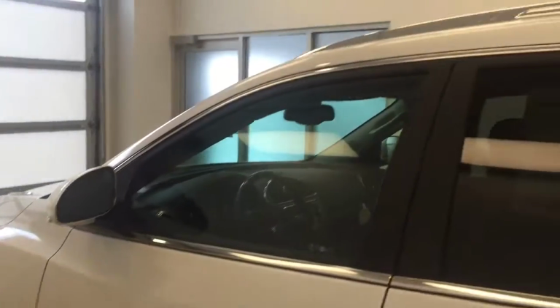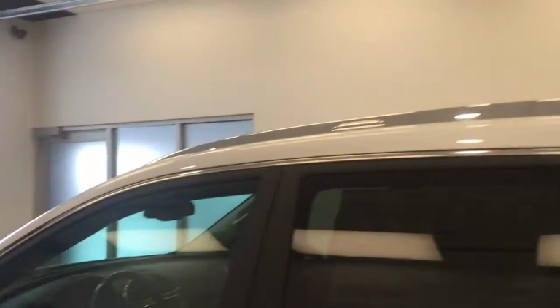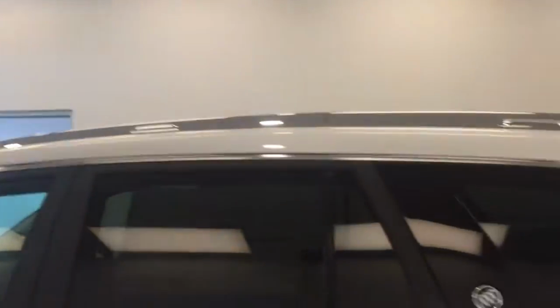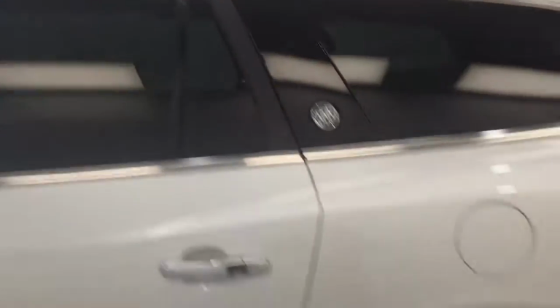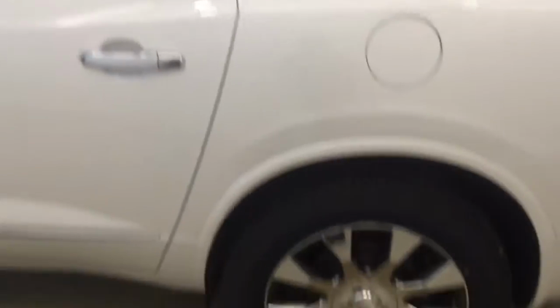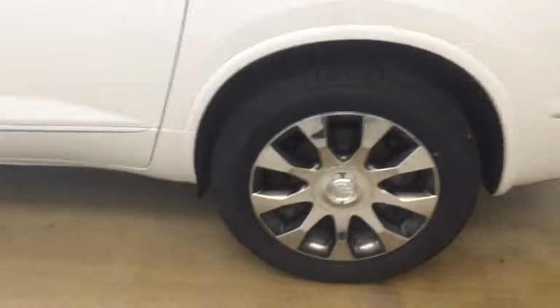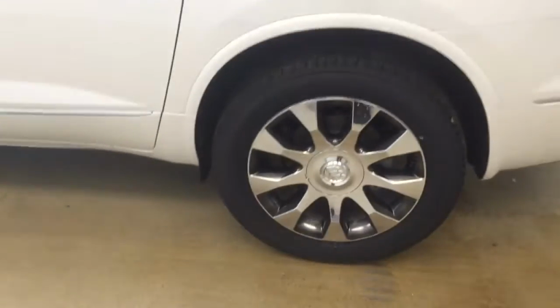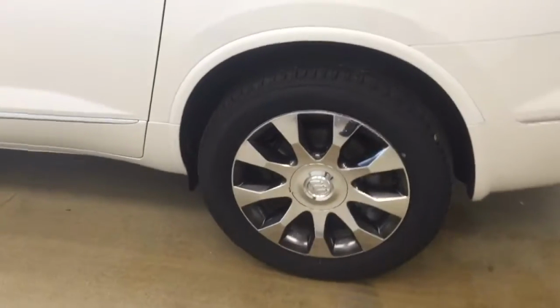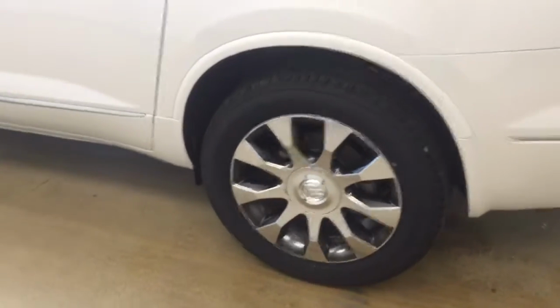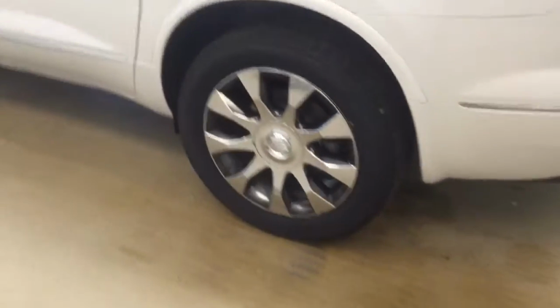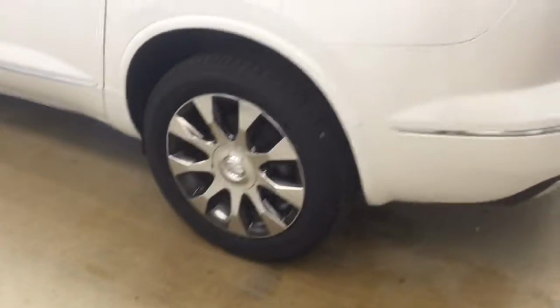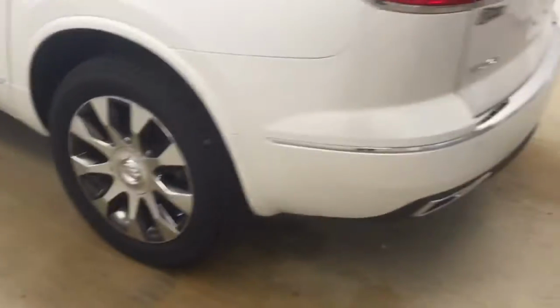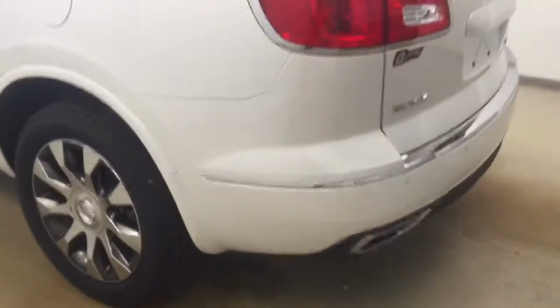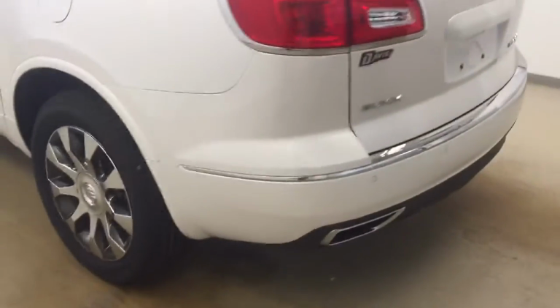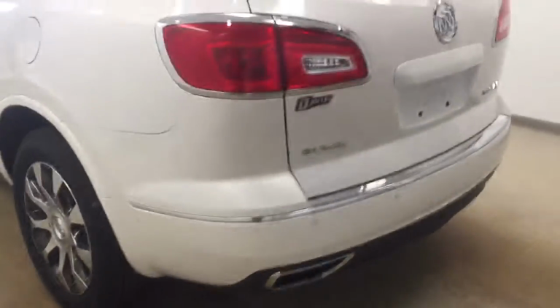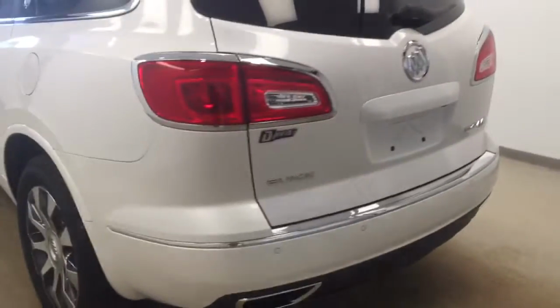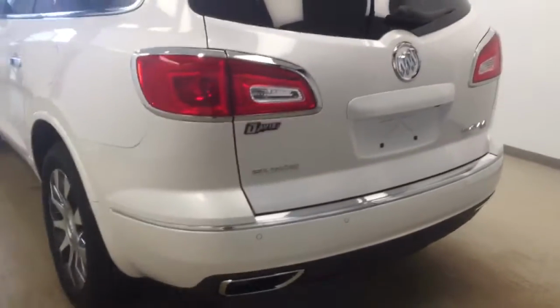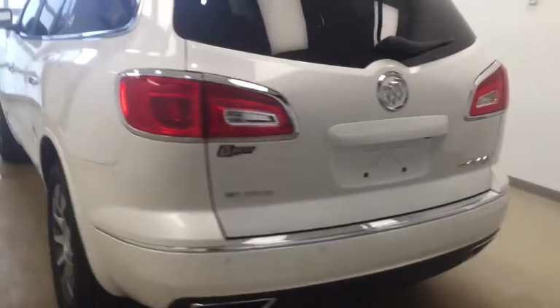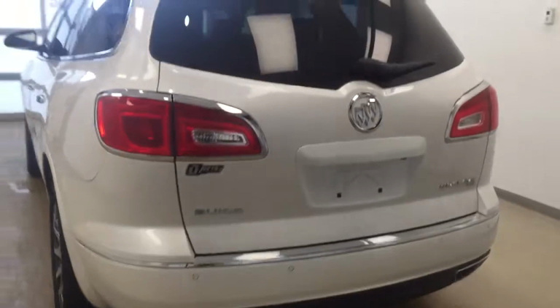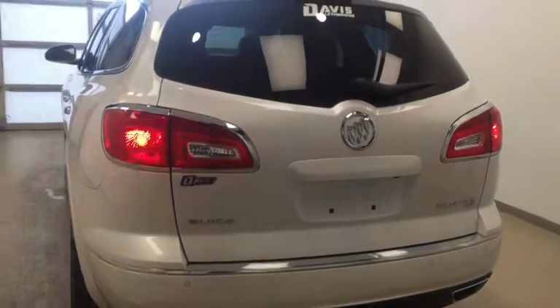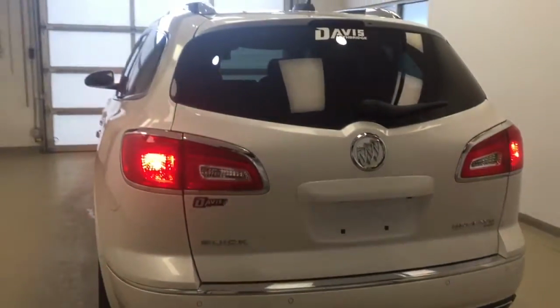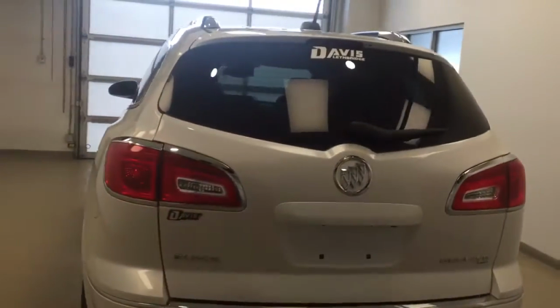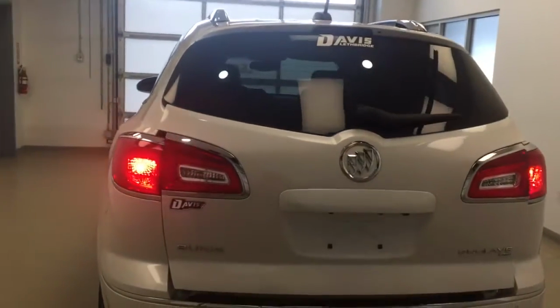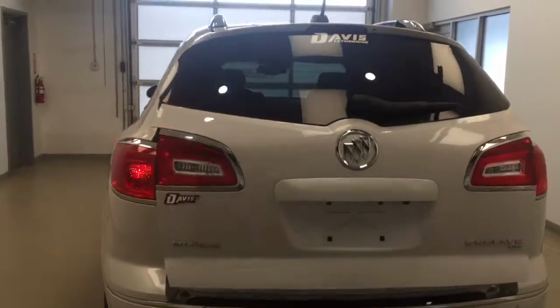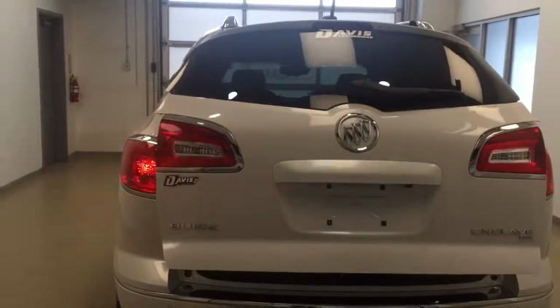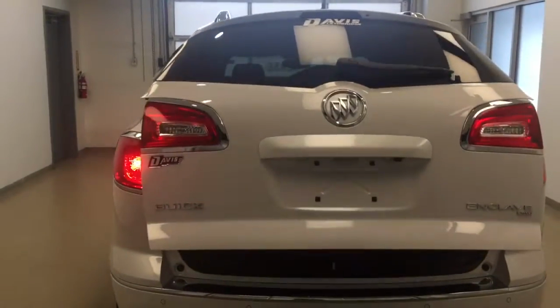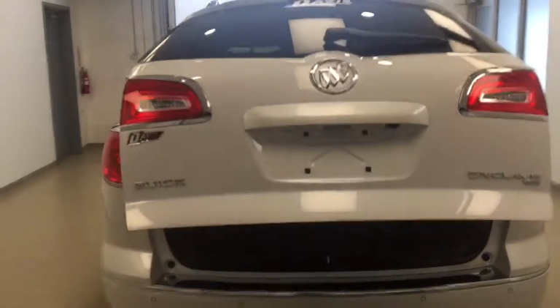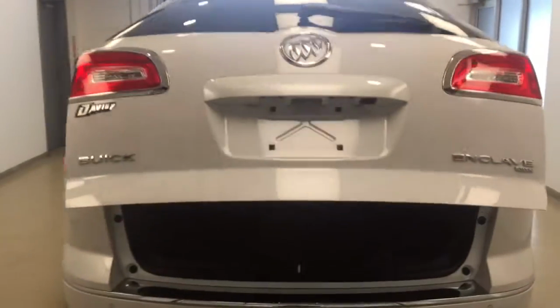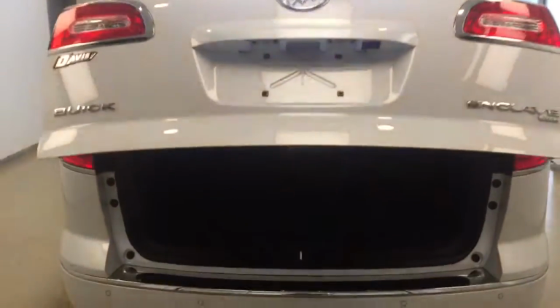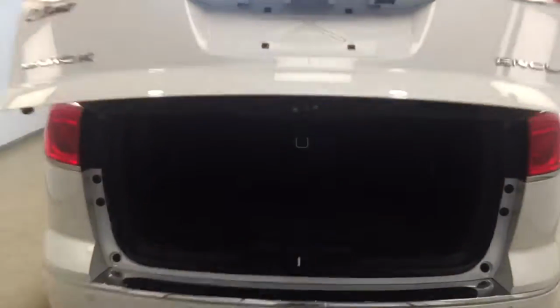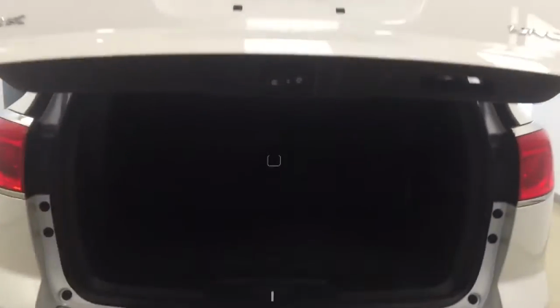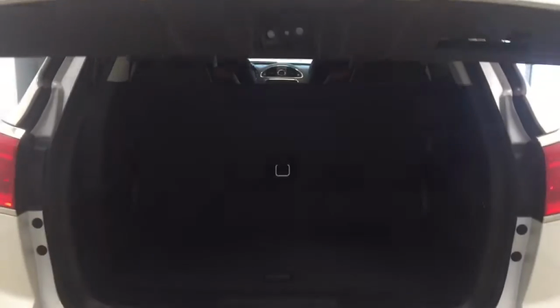This vehicle comes equipped with a roof rack, 19-inch chrome alloy rims, rear parking assist, backup camera, remote trunk release, power hatch, and a lot more cargo space.